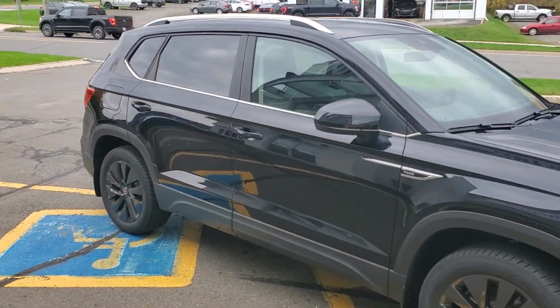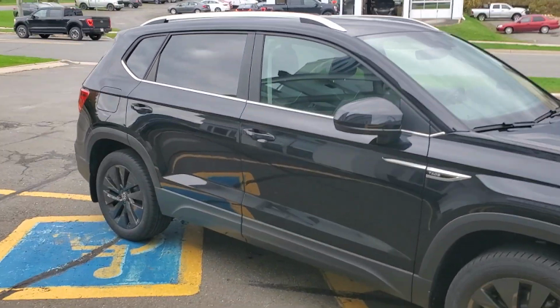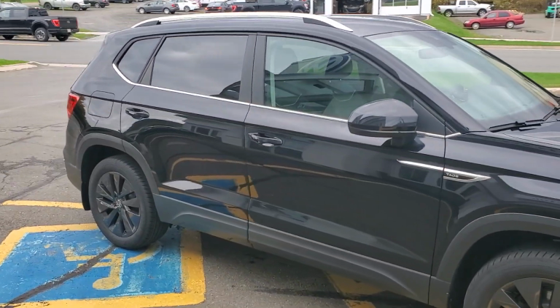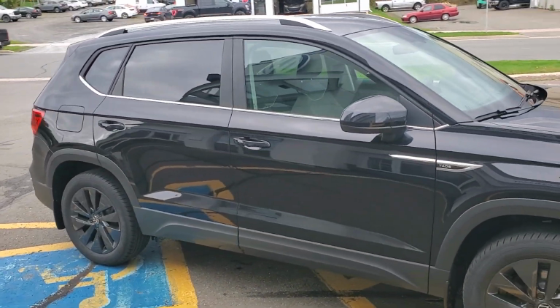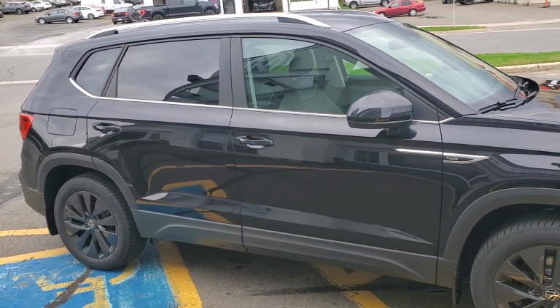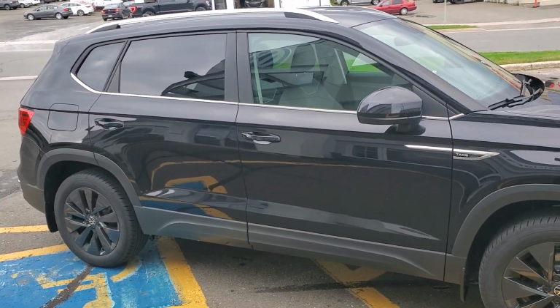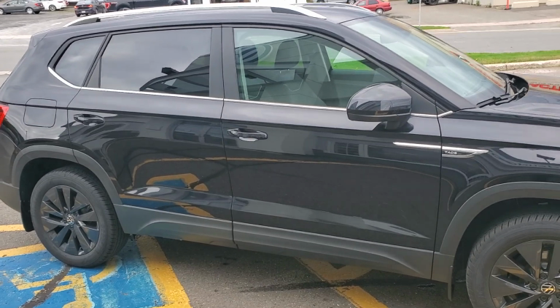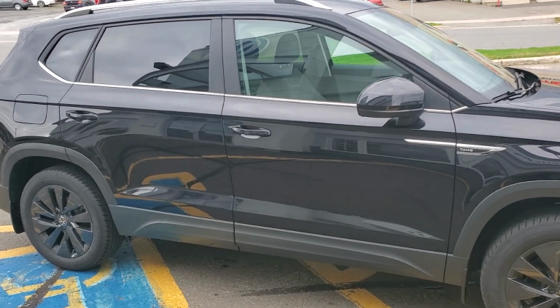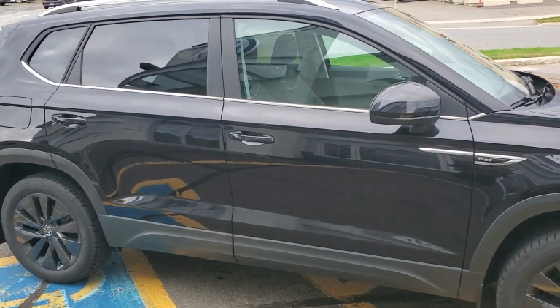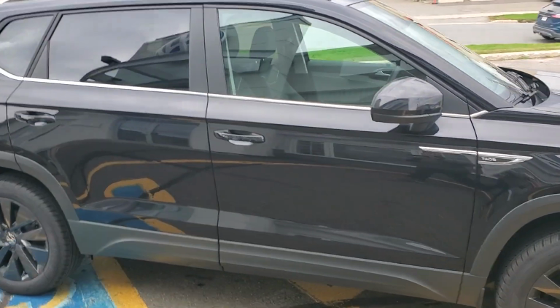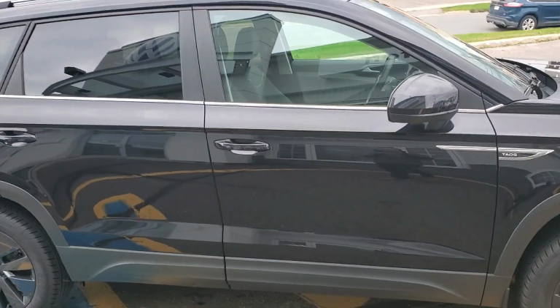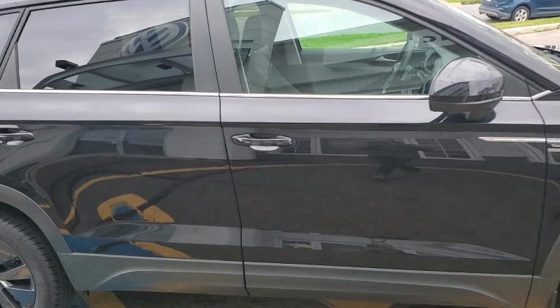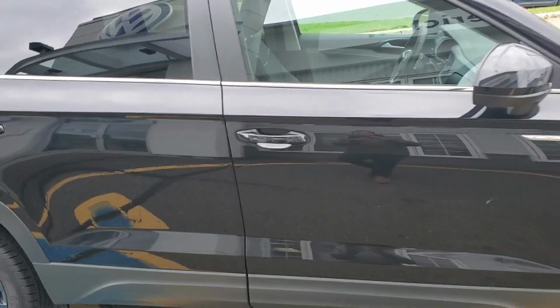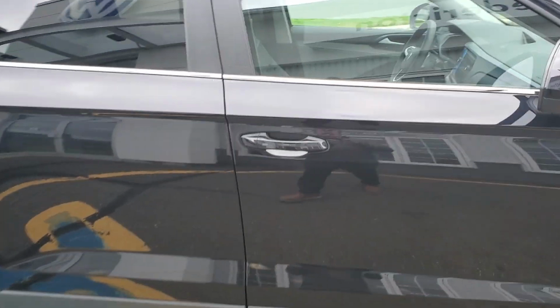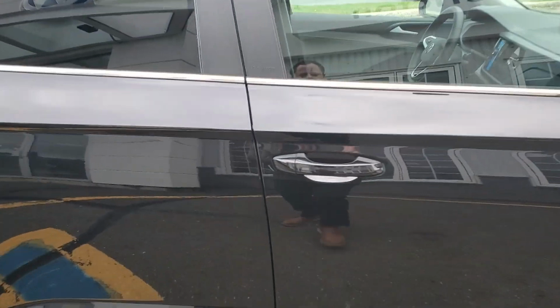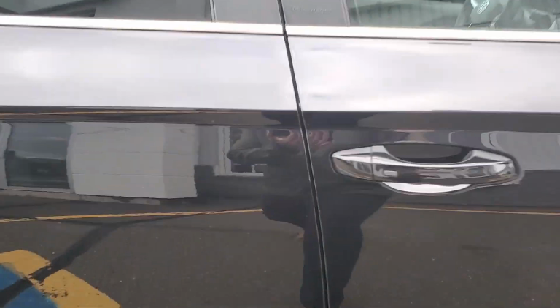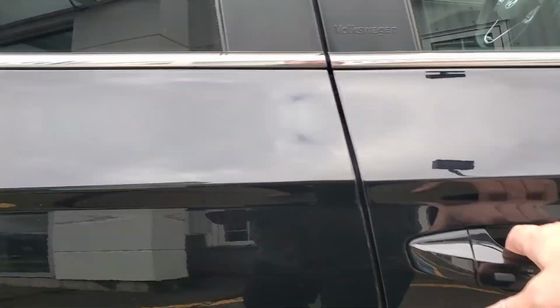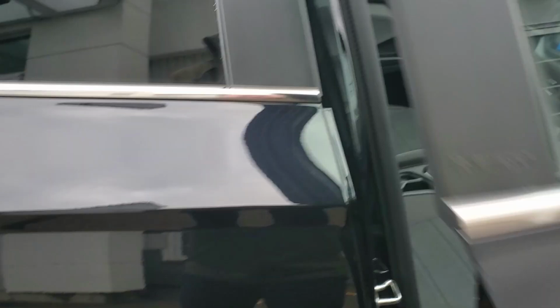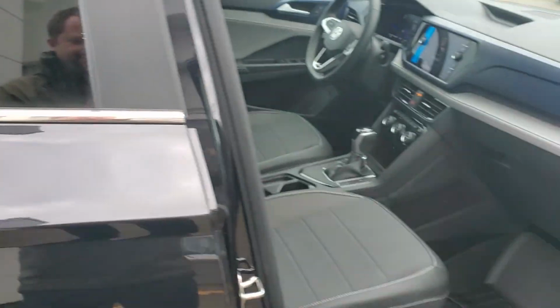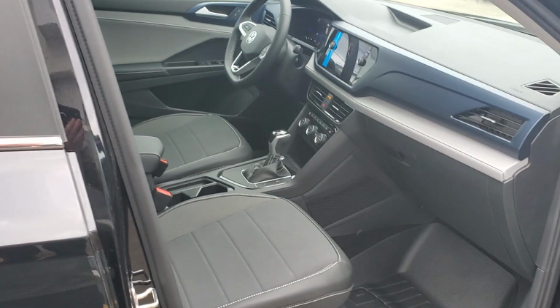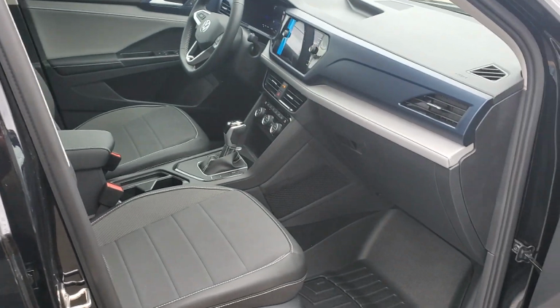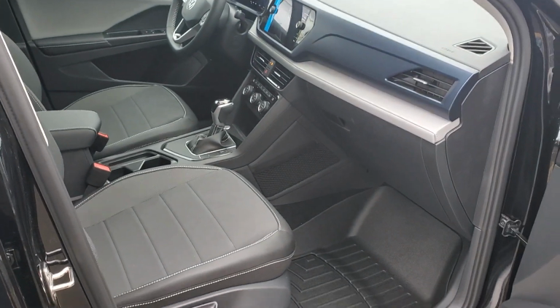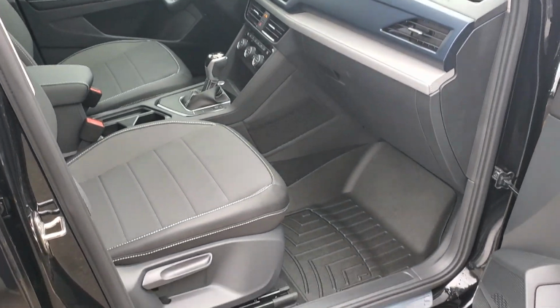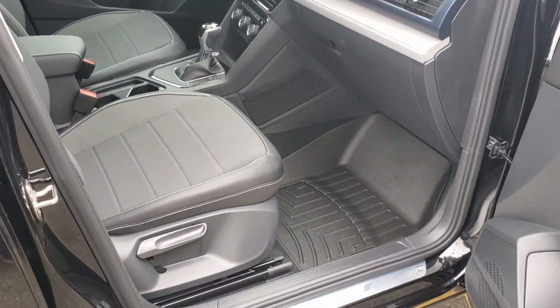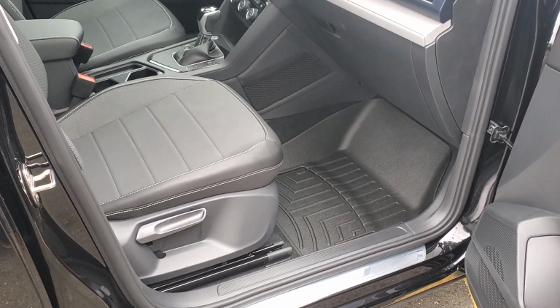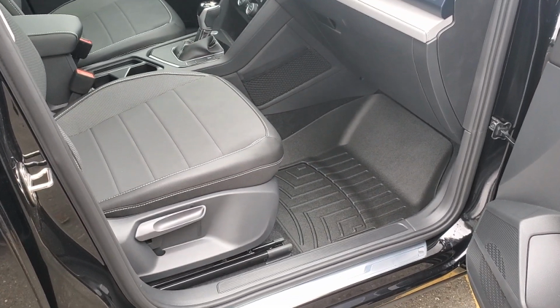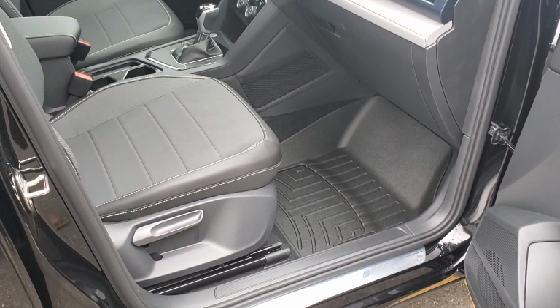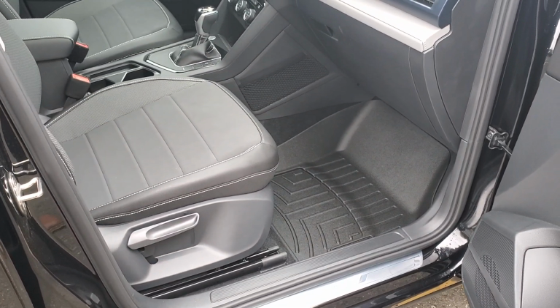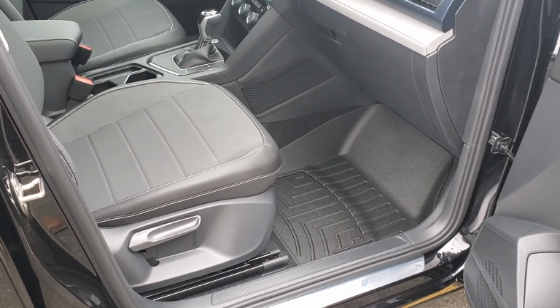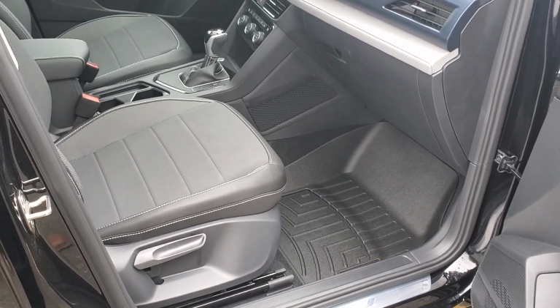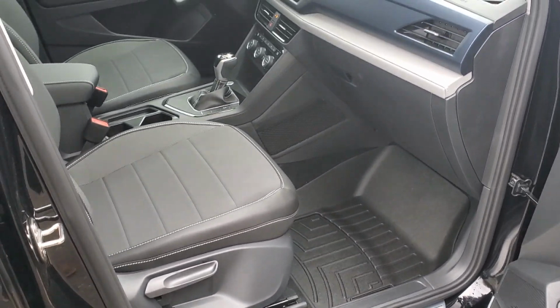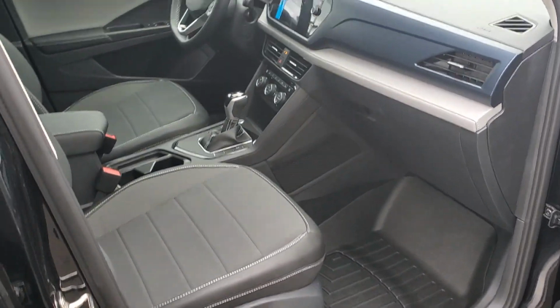Comfortline is the mid trim, so it's got everything from heated front seats, heated steering wheel, dual zone climate control, wireless cell phone charging, and wireless Apple CarPlay and Android Auto.